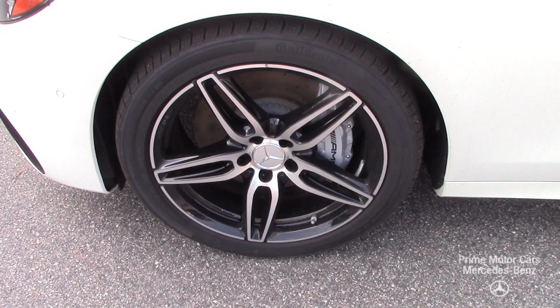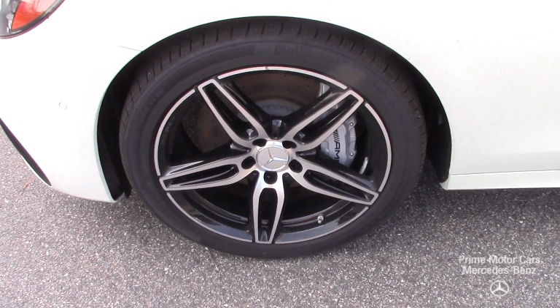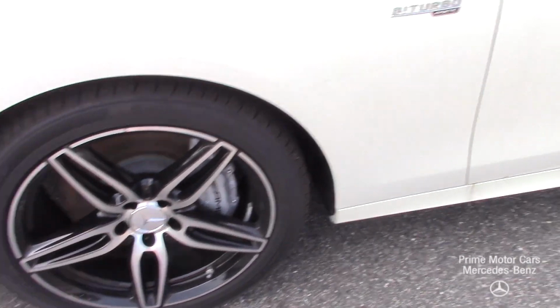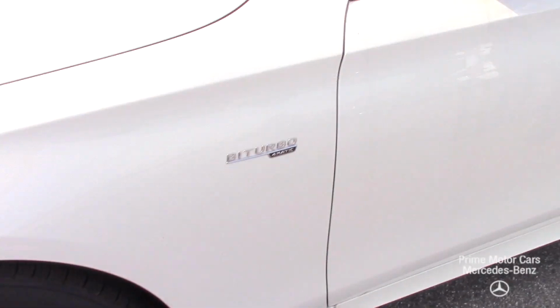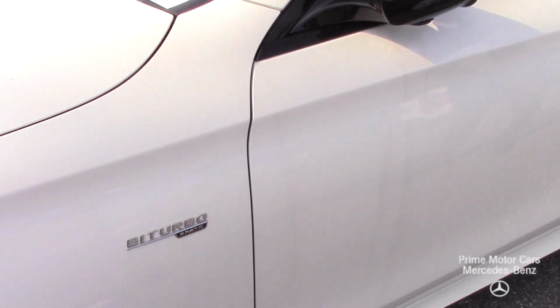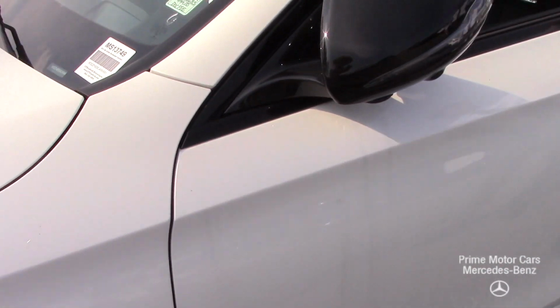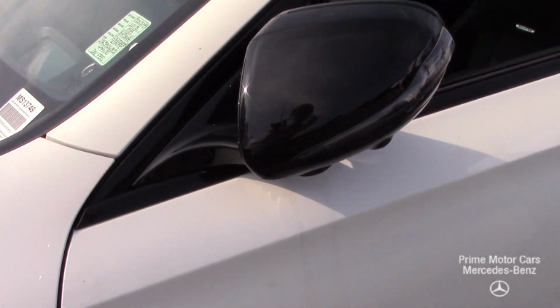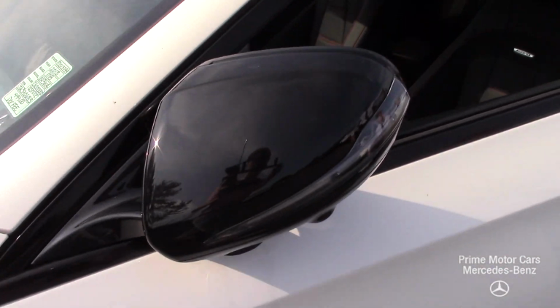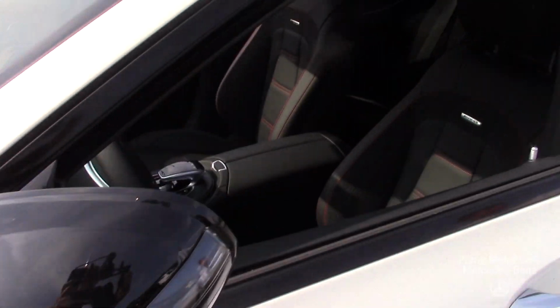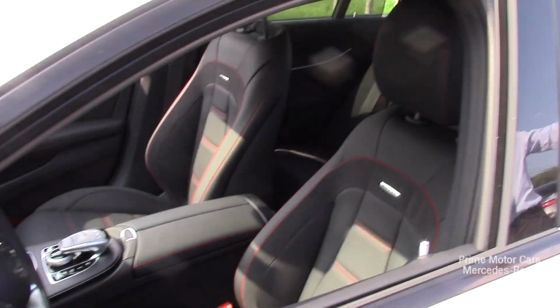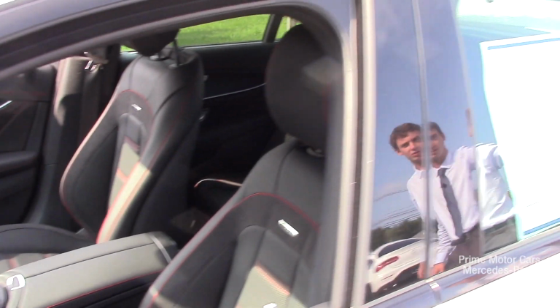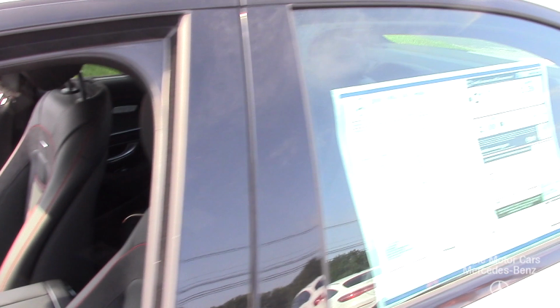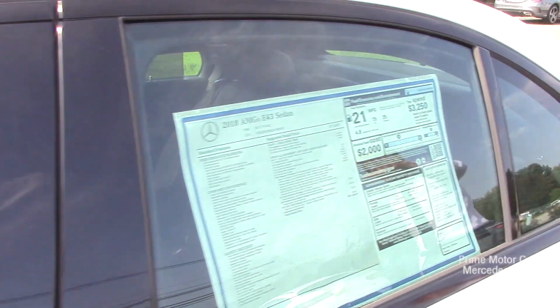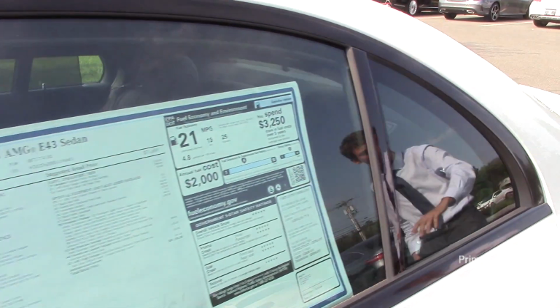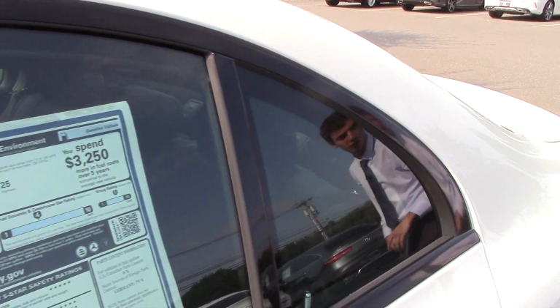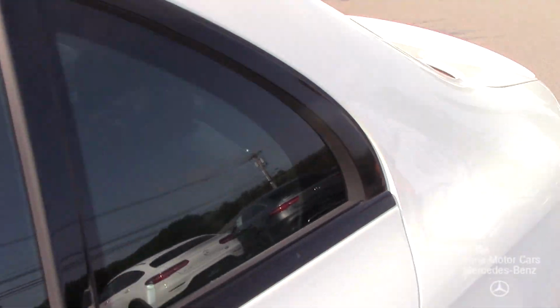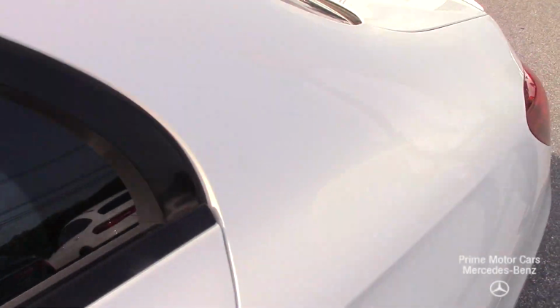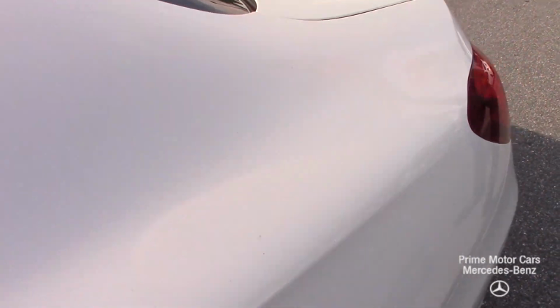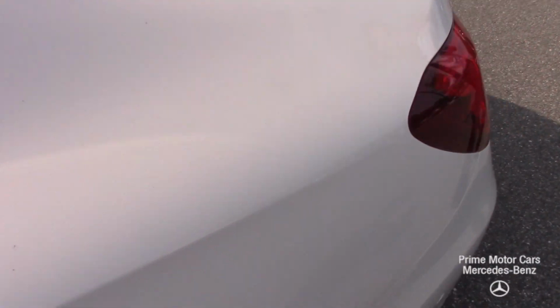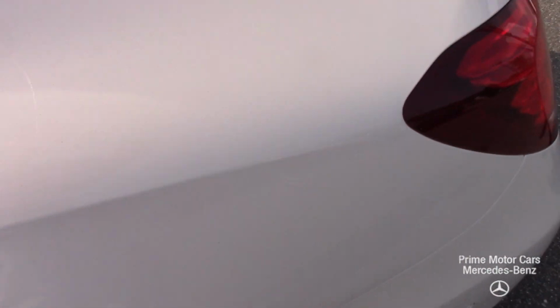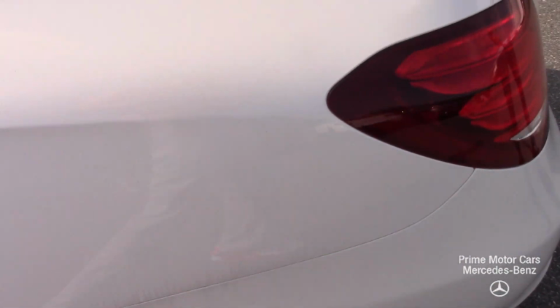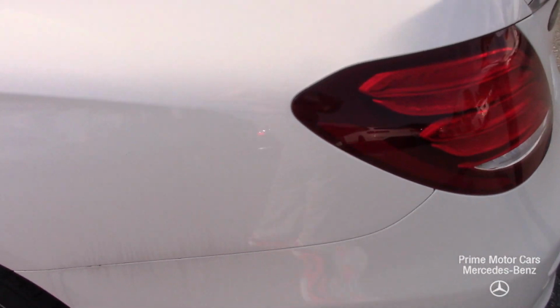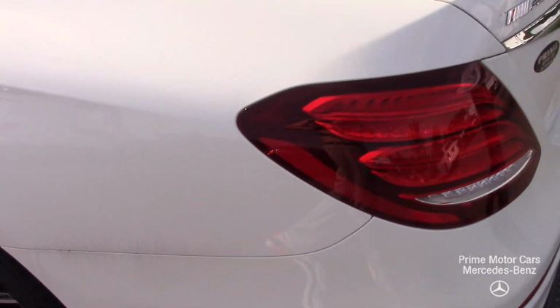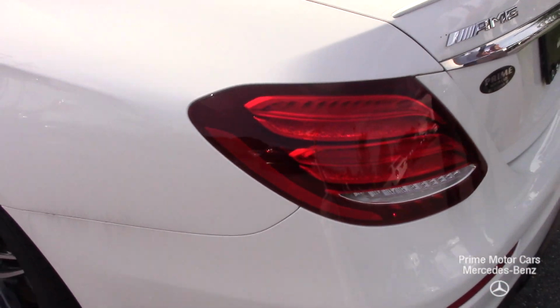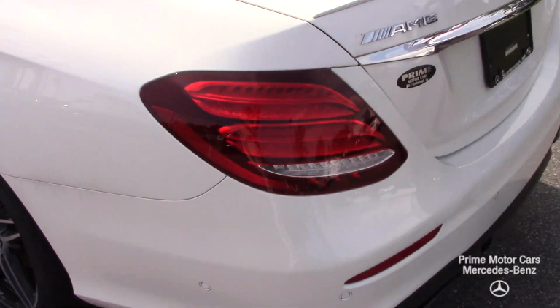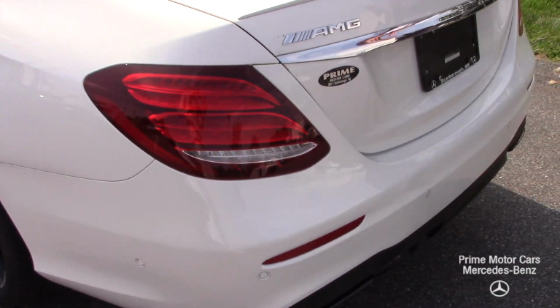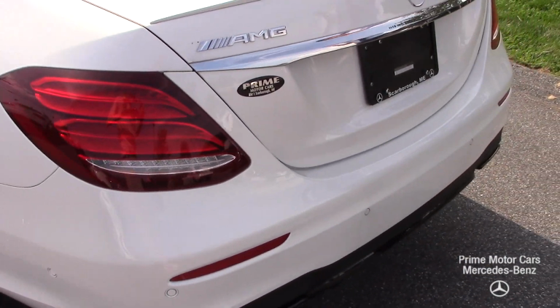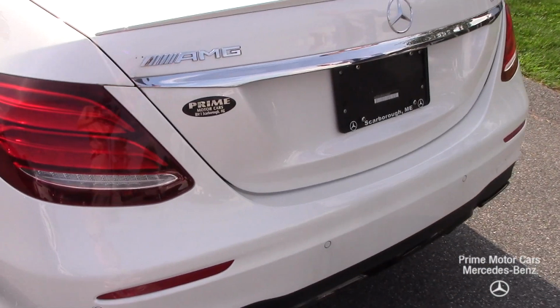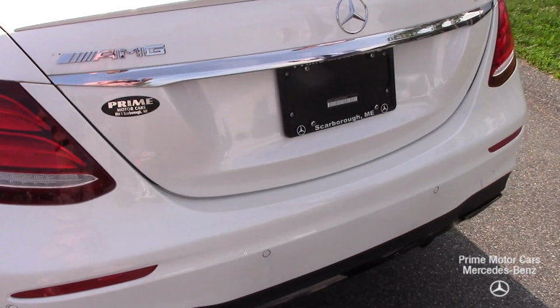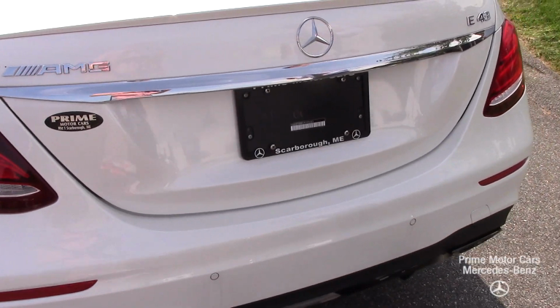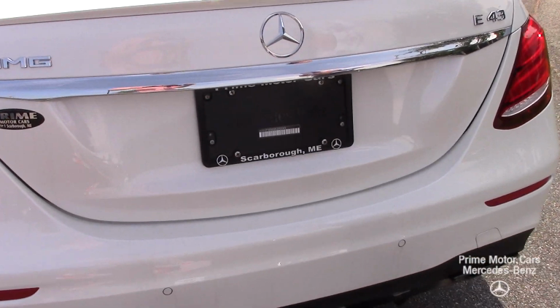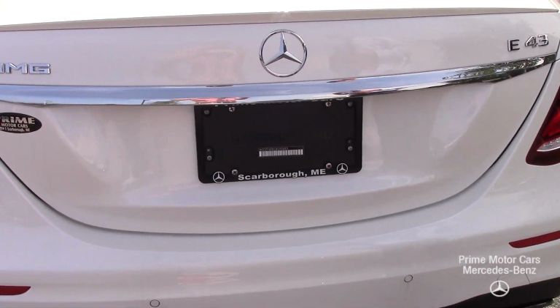You'll see the black along the window frames where it's typically chrome. The black on the wheels really pops with the white — gives it a nice contrast and makes it a really sporty feature.